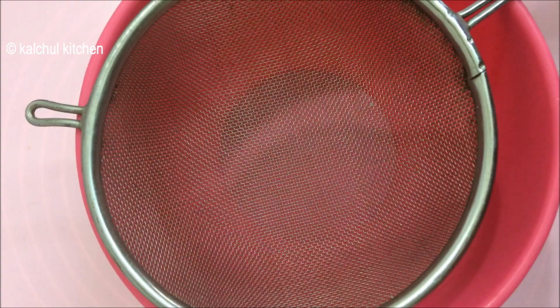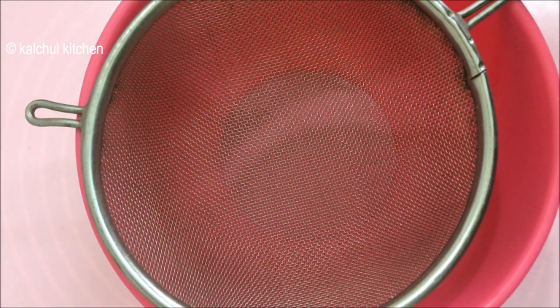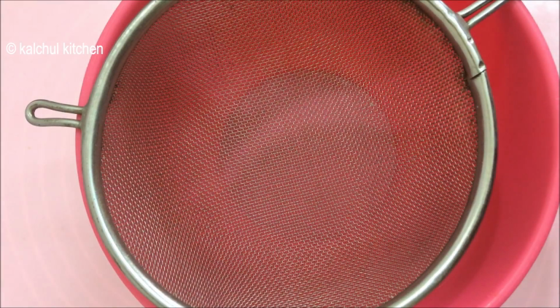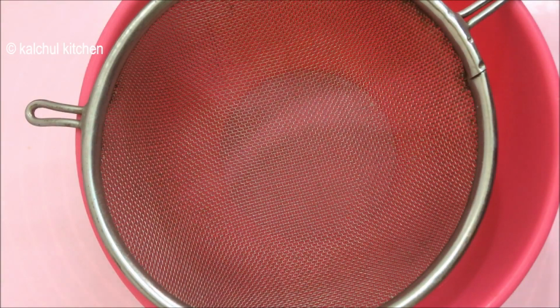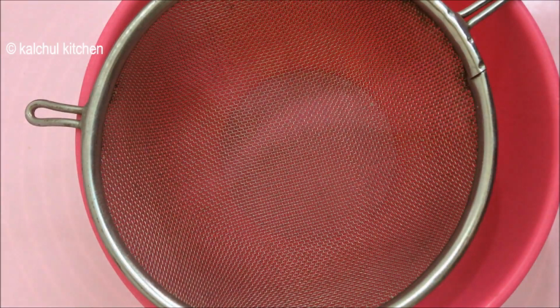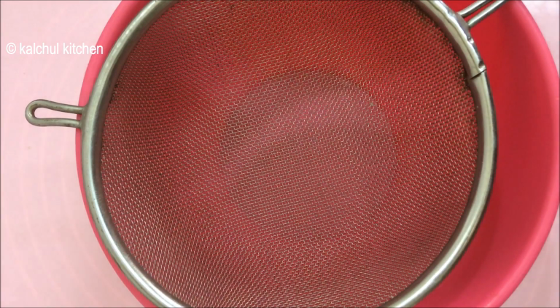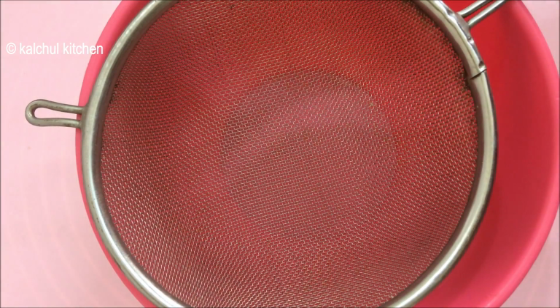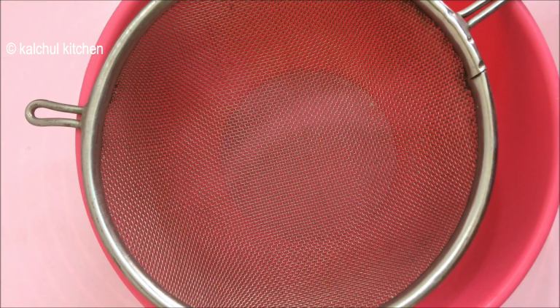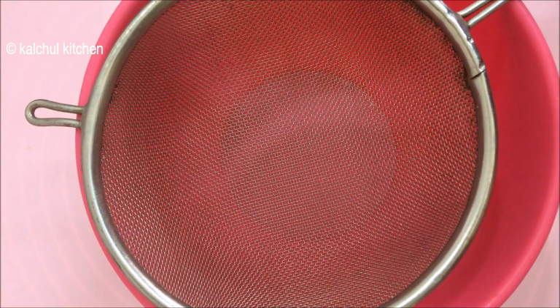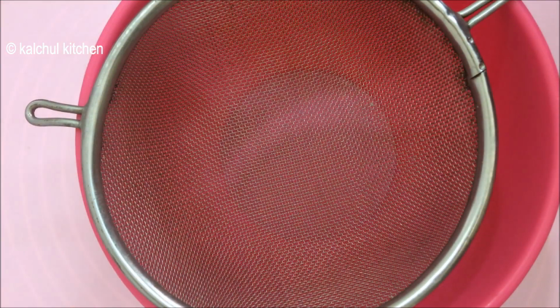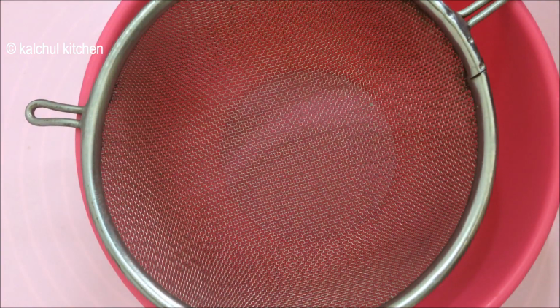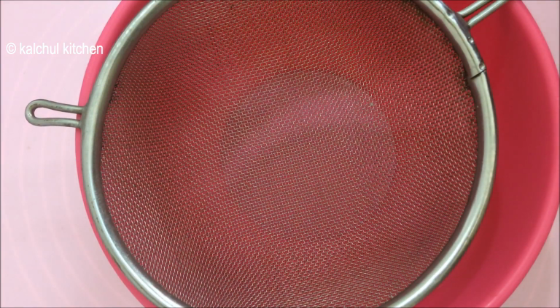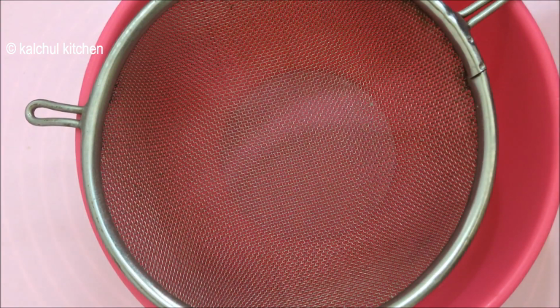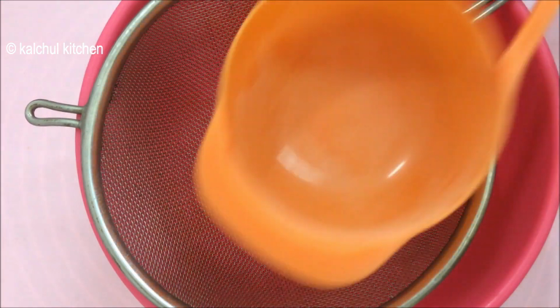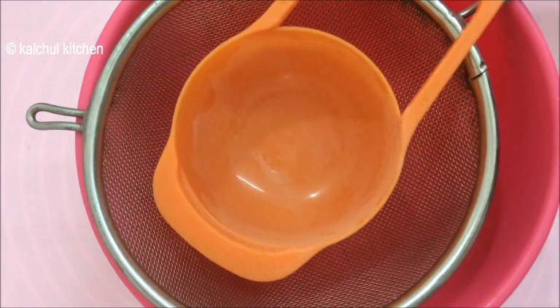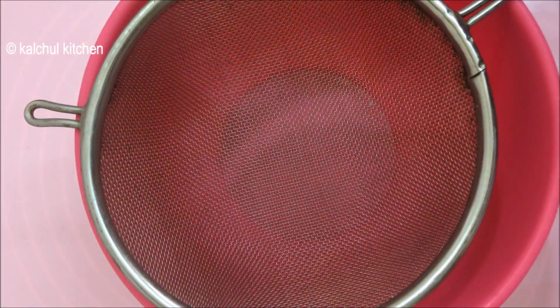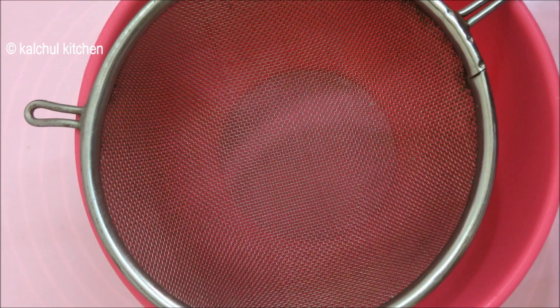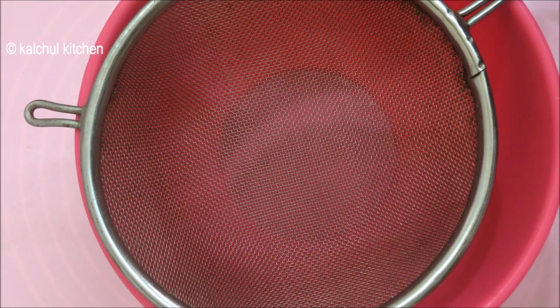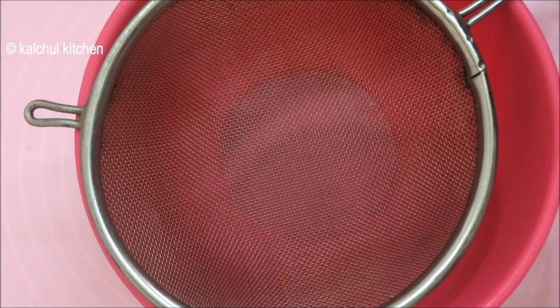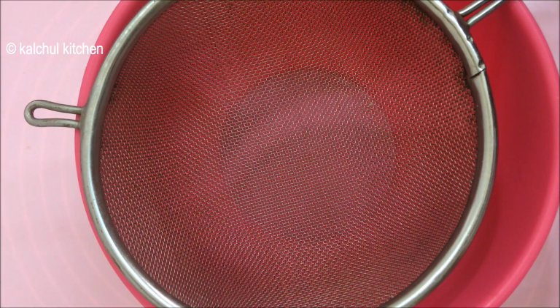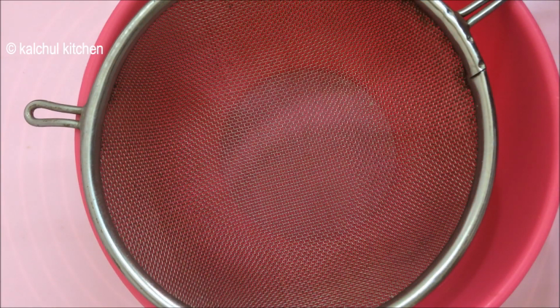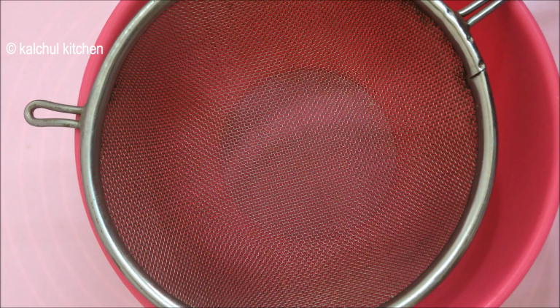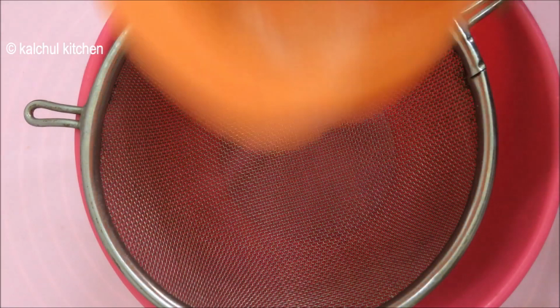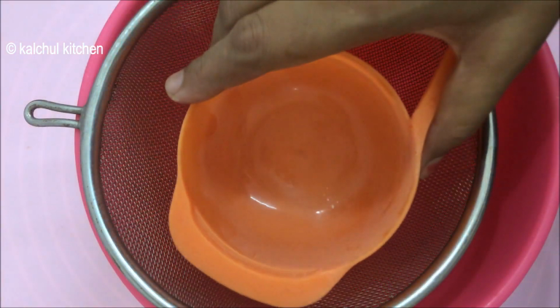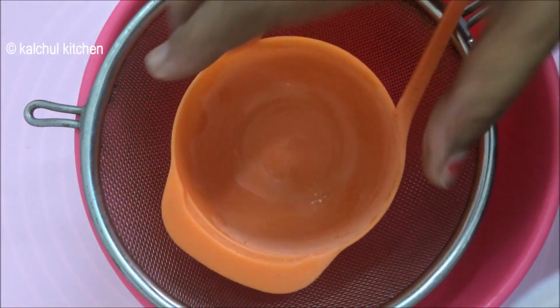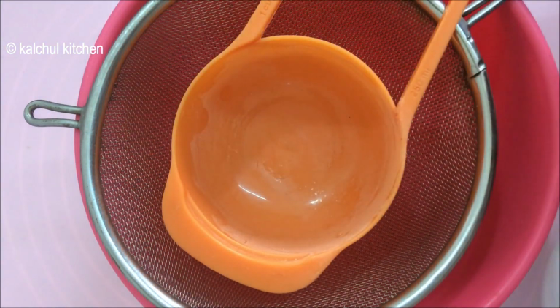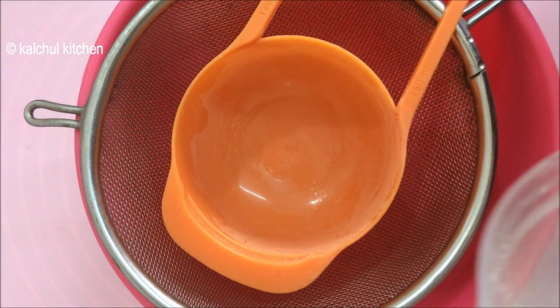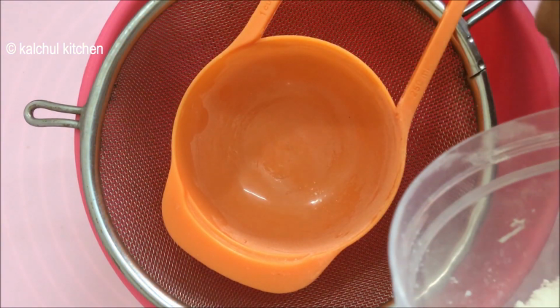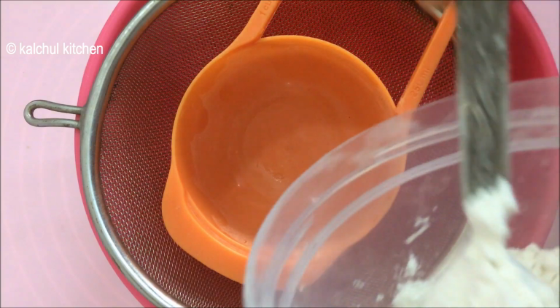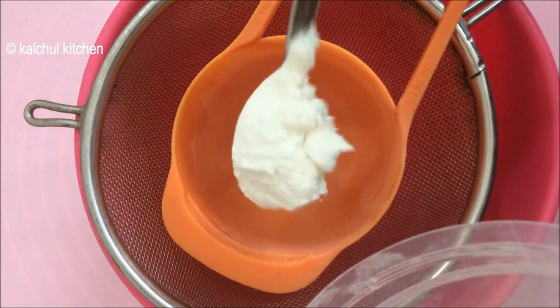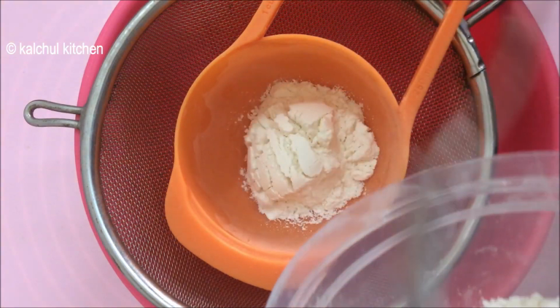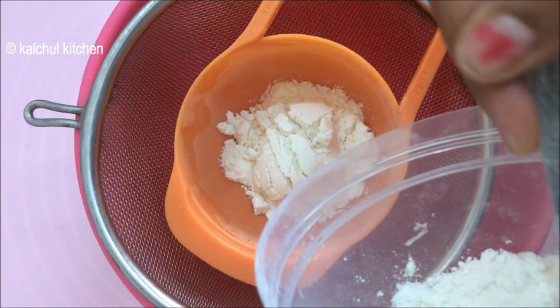To make the red velvet cake, first we make the cake batter. For the cake batter, we need 1 cup and 2 tablespoons of milk. This is our 1 cup — we add milk.